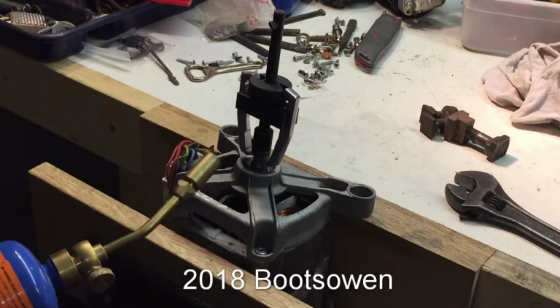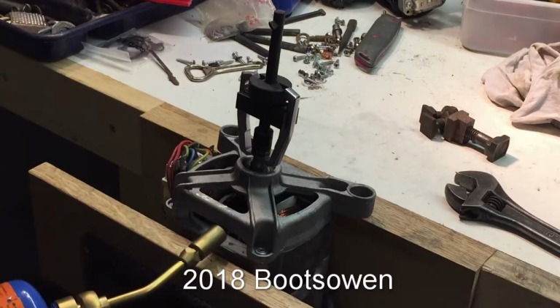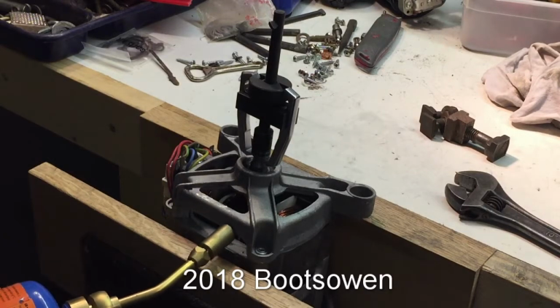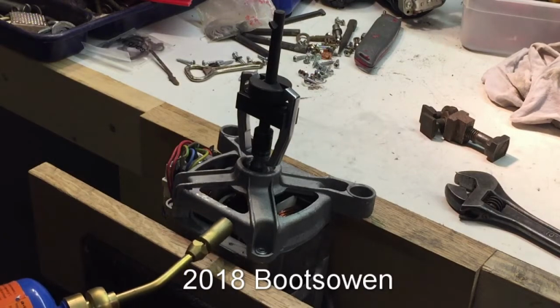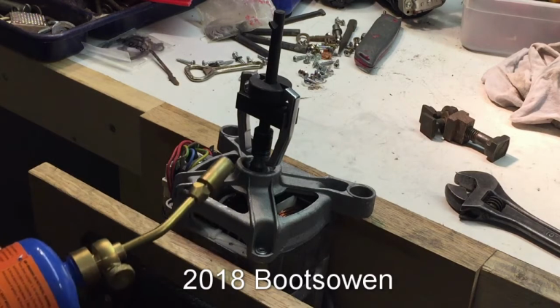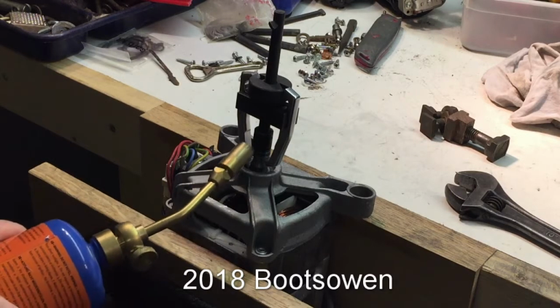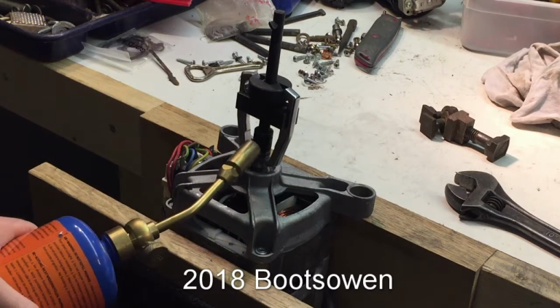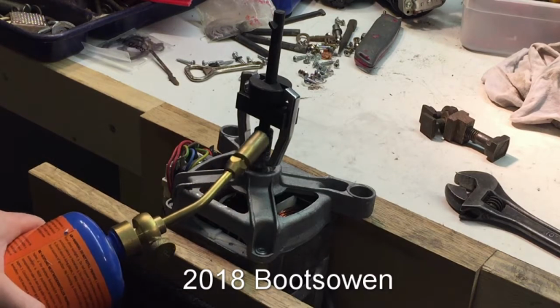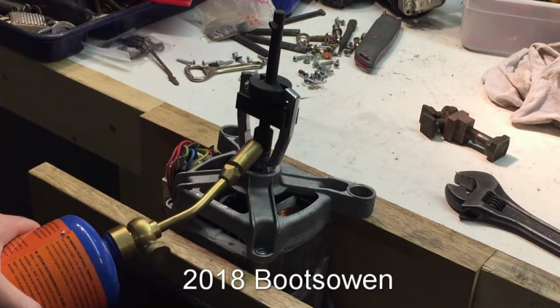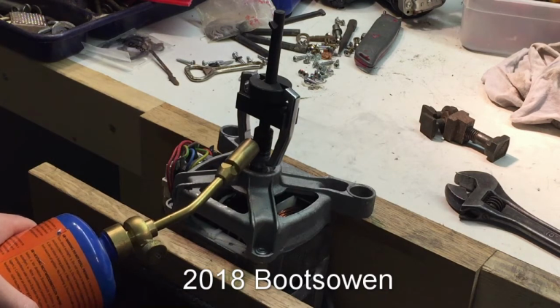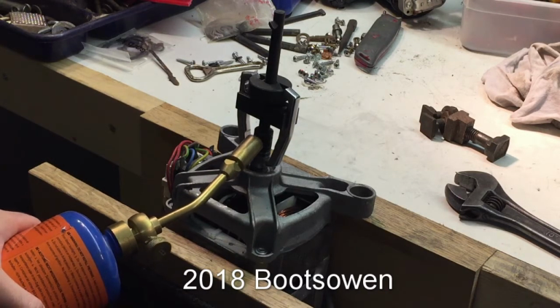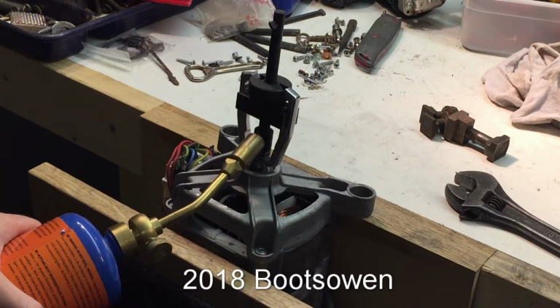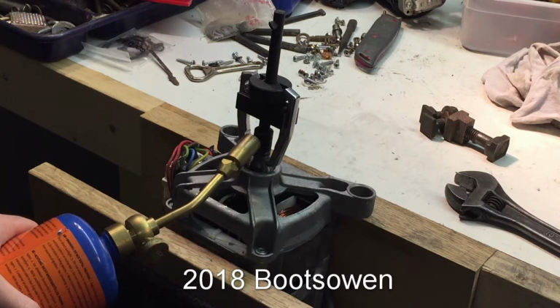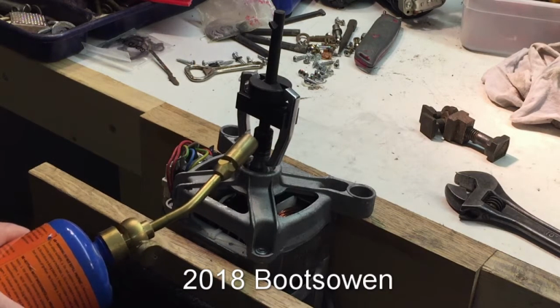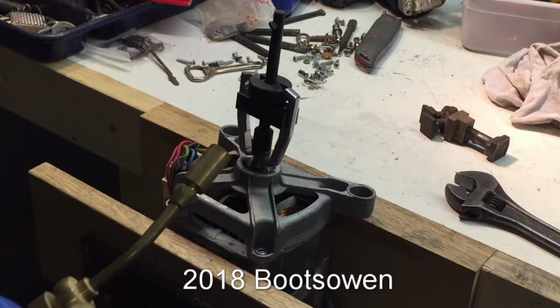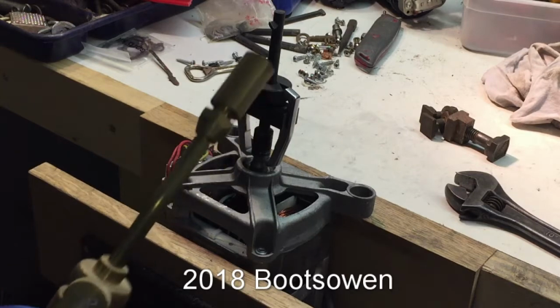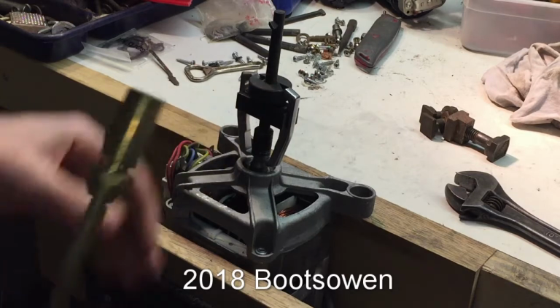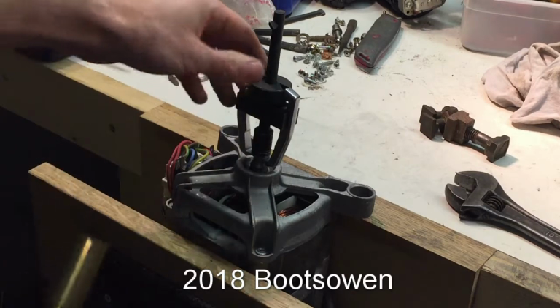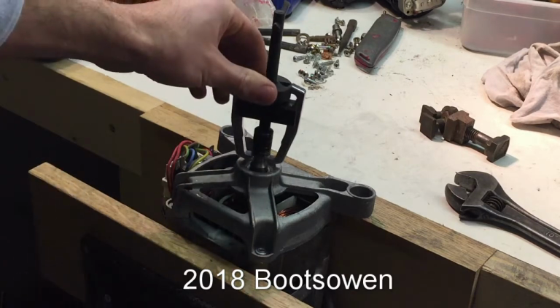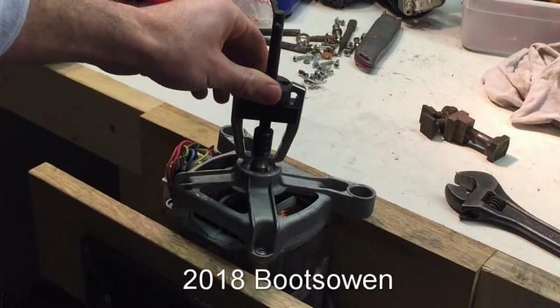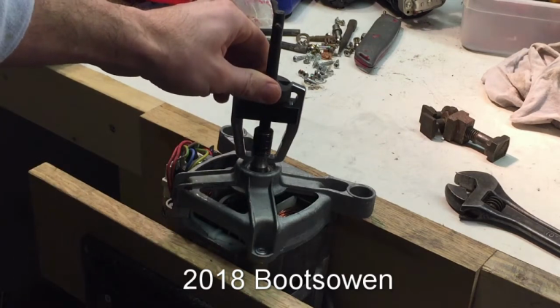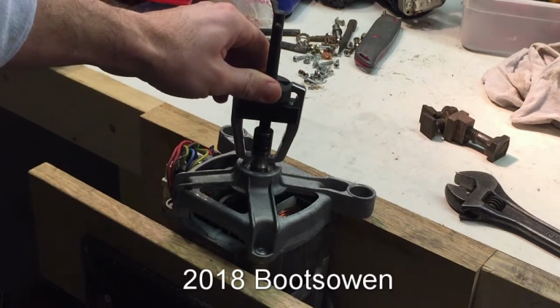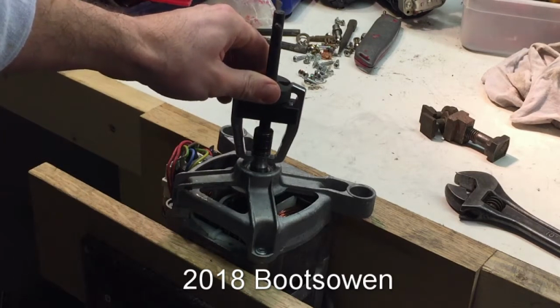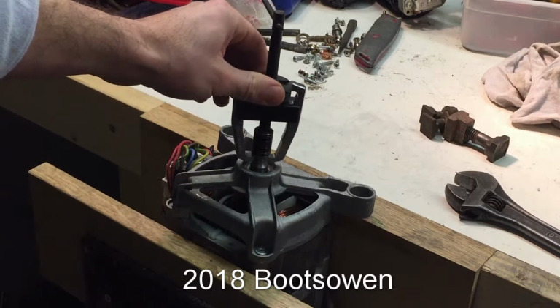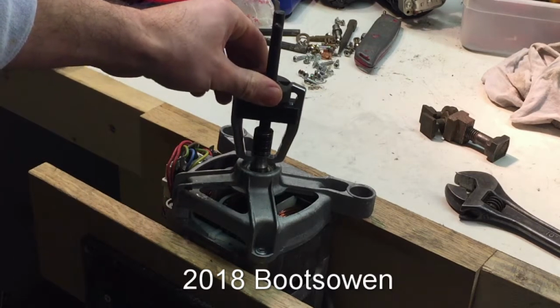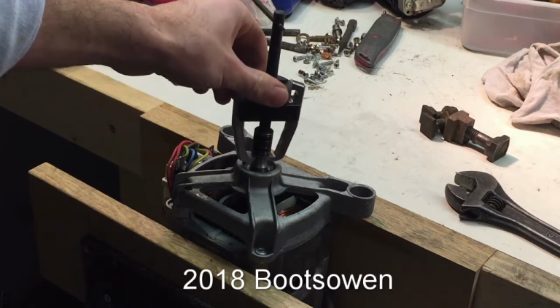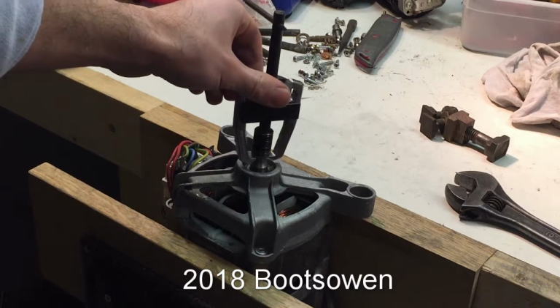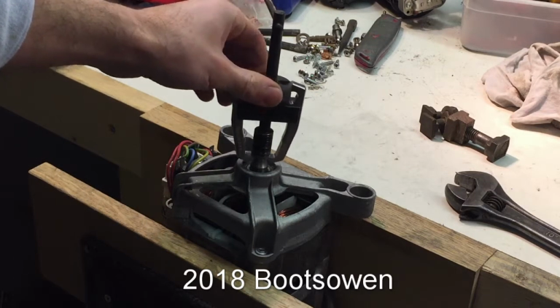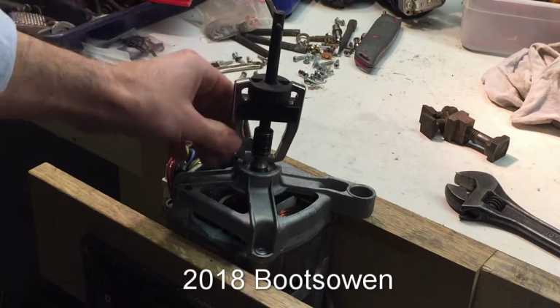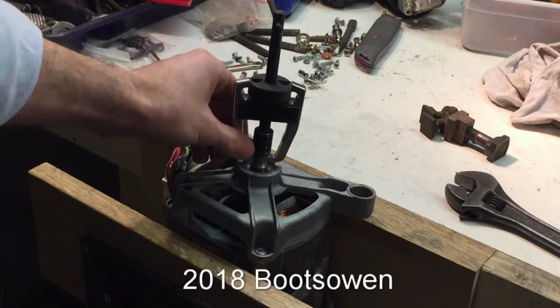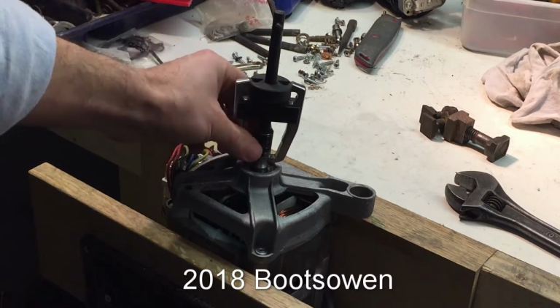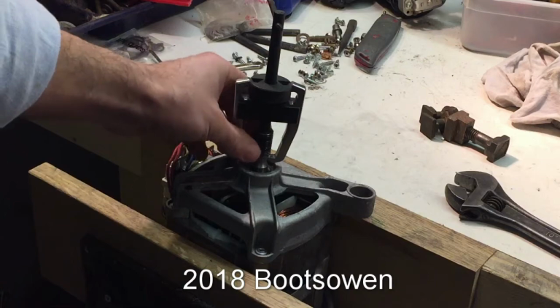This is a washing machine motor and that's the spindle coming through there, and it's got a little pulley on it. Now I've put a small bearing puller, or a flywheel puller, on there.